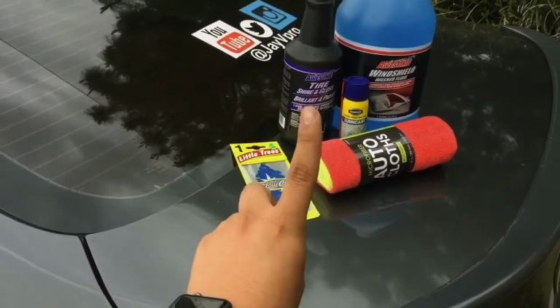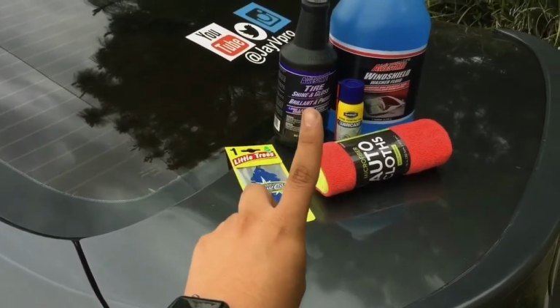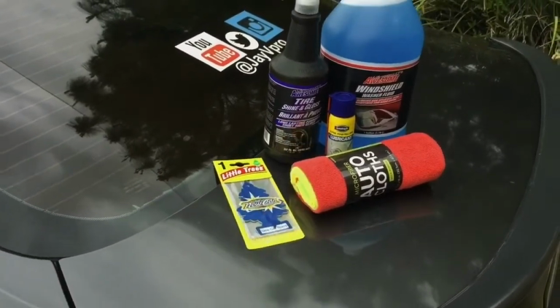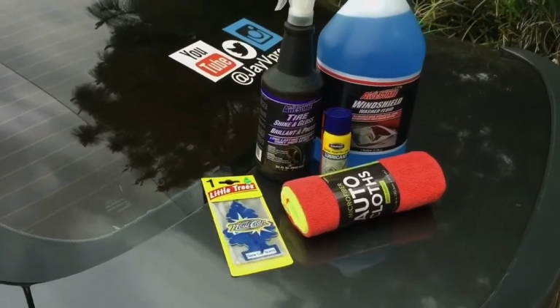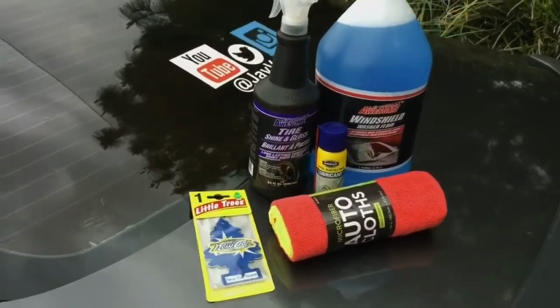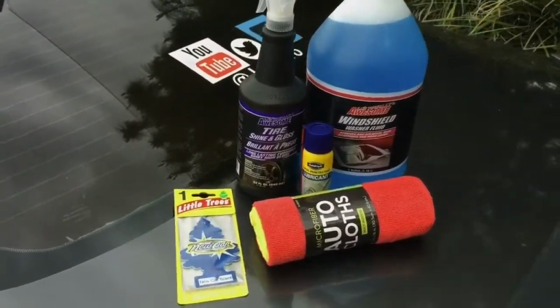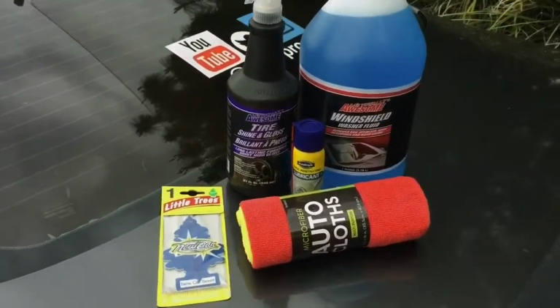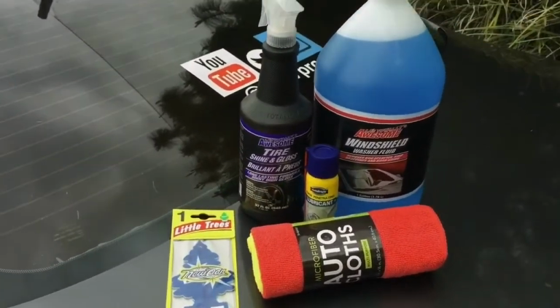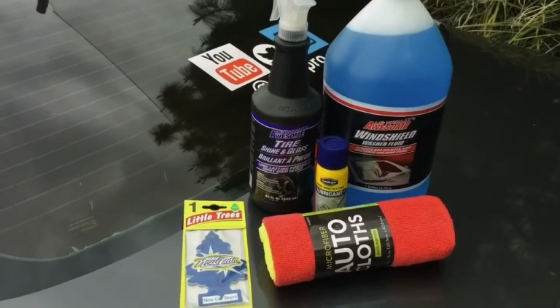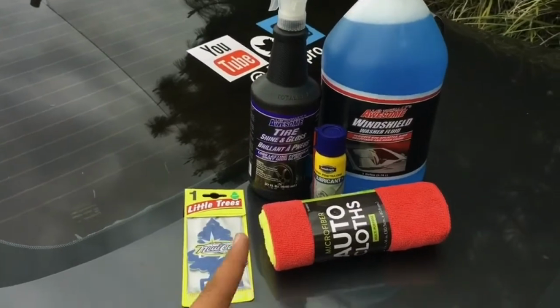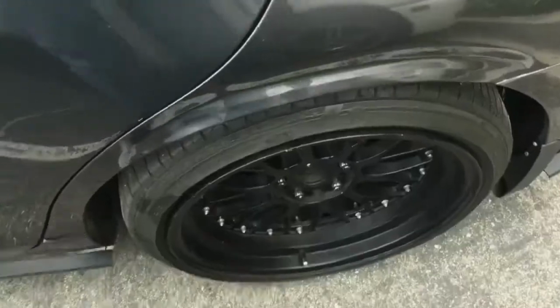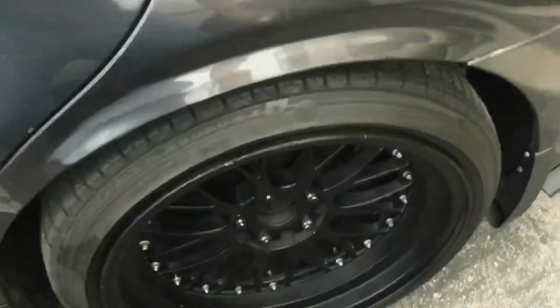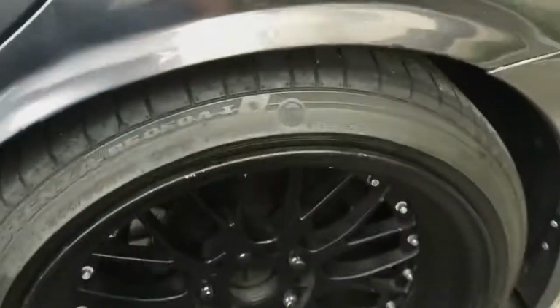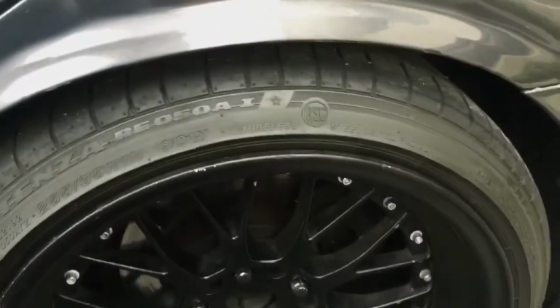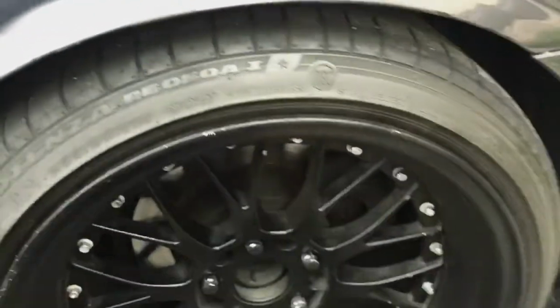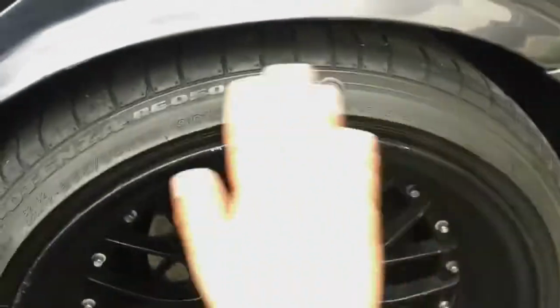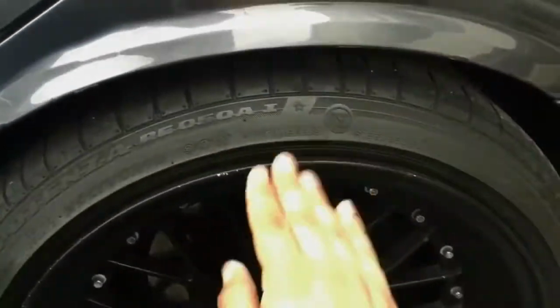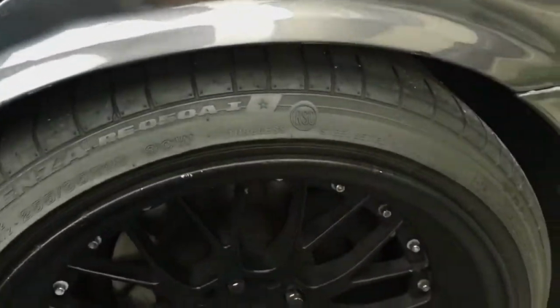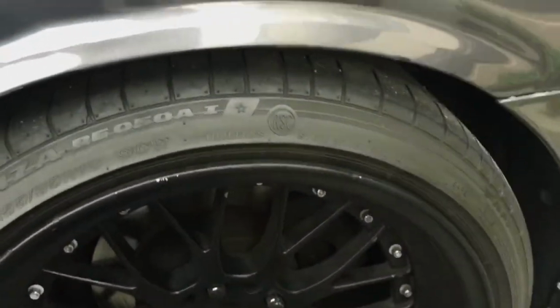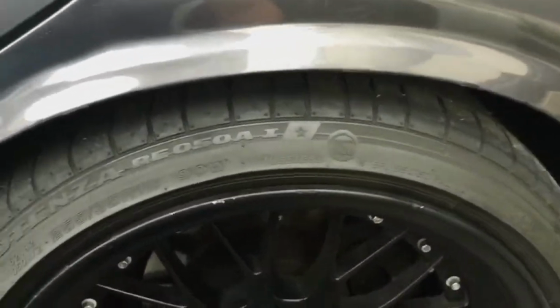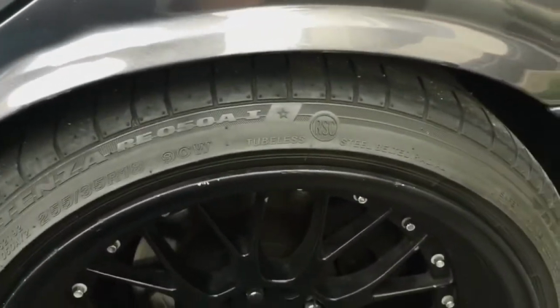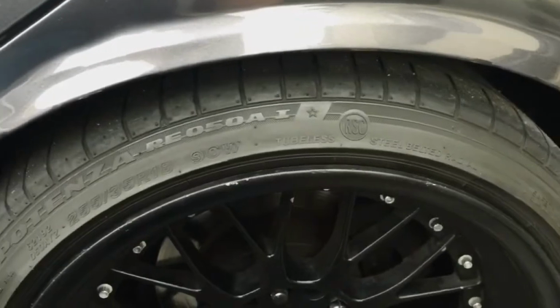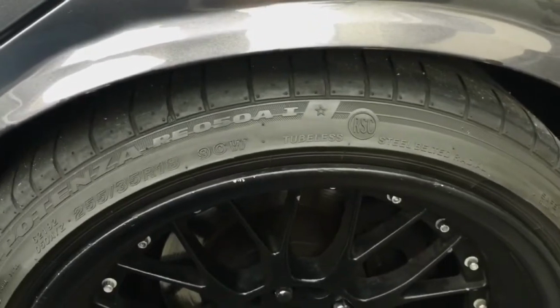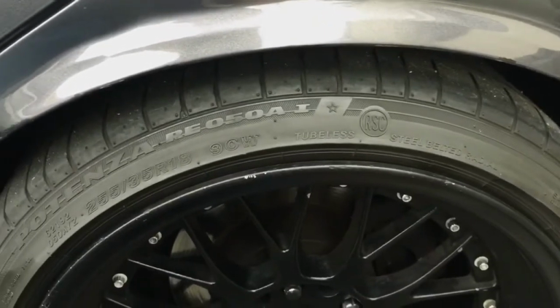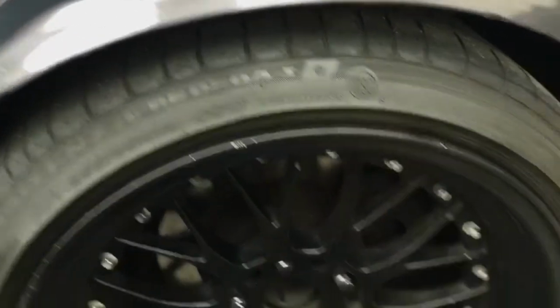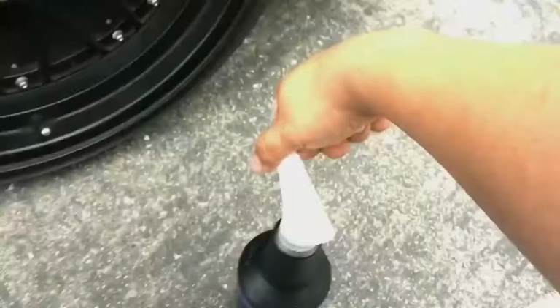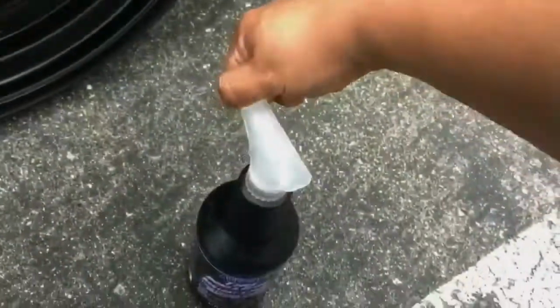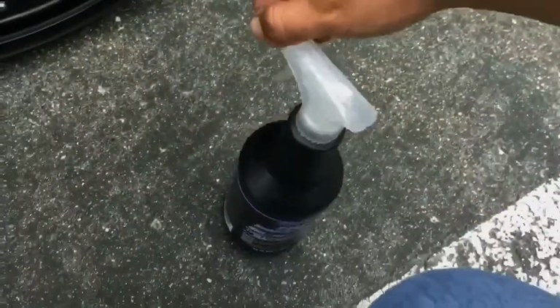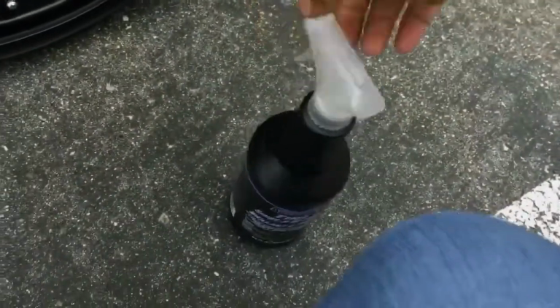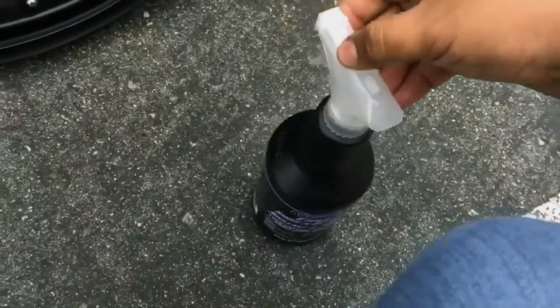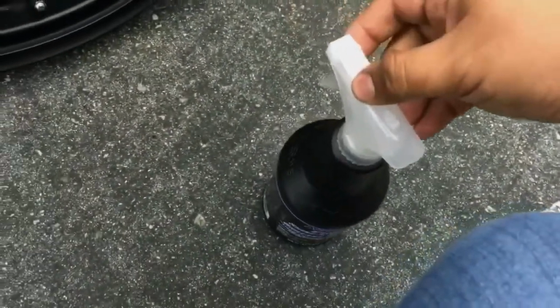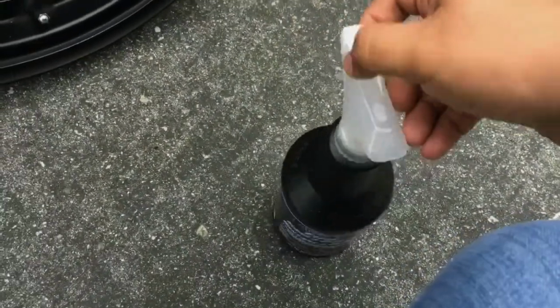Well guys, there you have it — these are five items that you can buy for one dollar at the 99 cent store. But let's try them out. So as you guys can see my tires are clean, so we're gonna go ahead and try it out anyways.